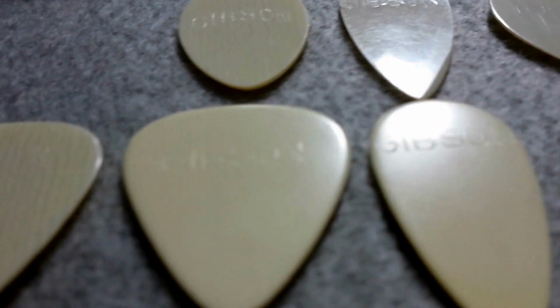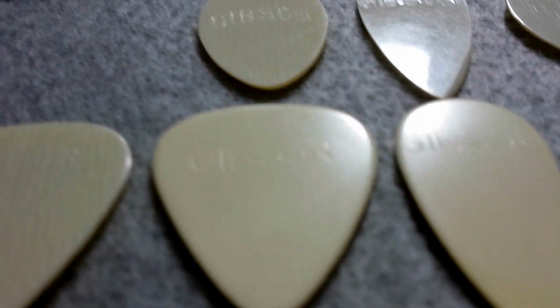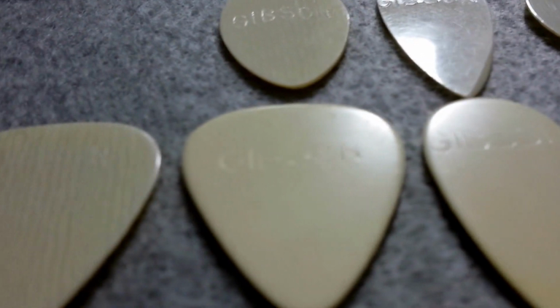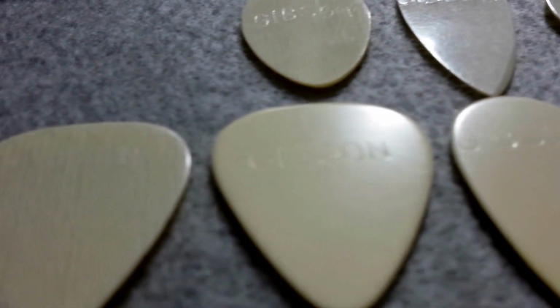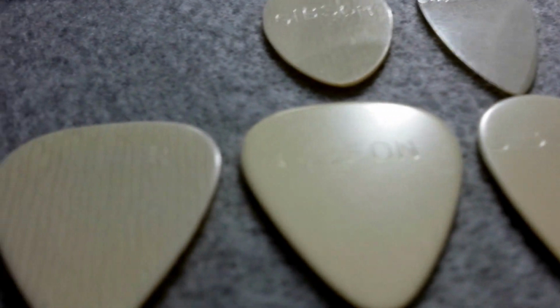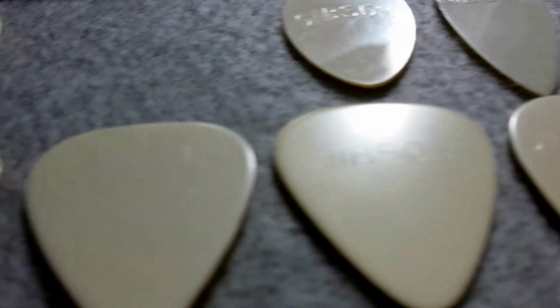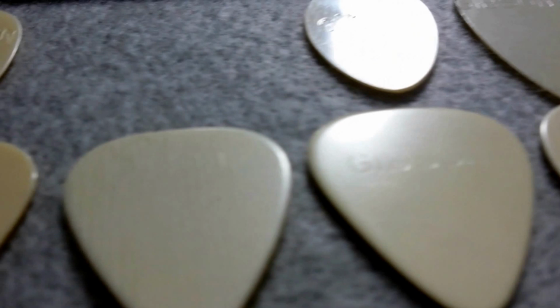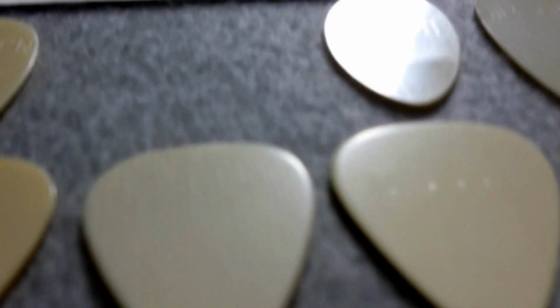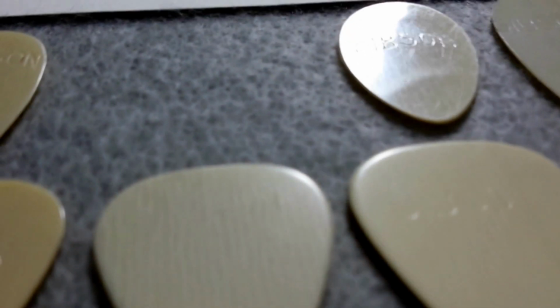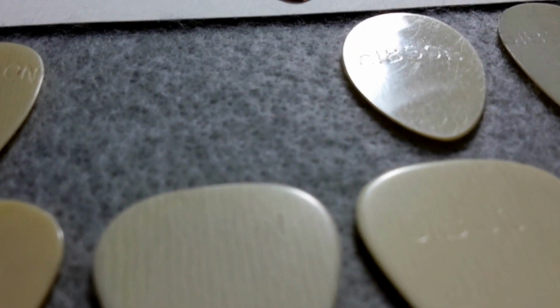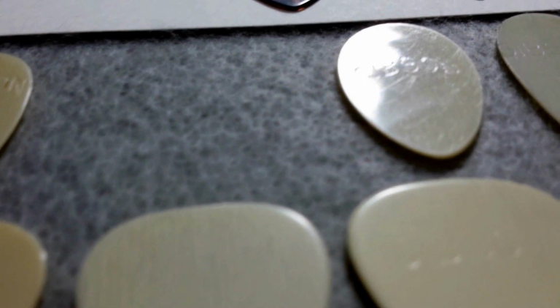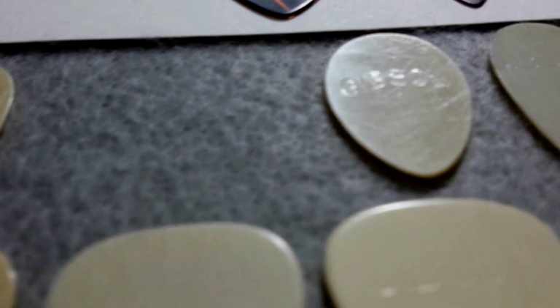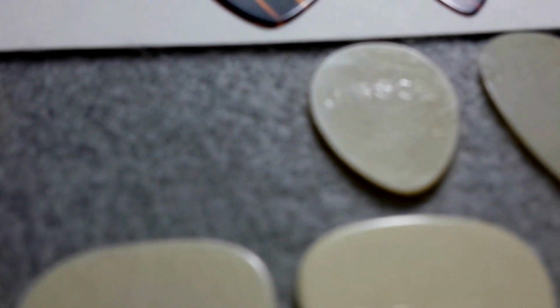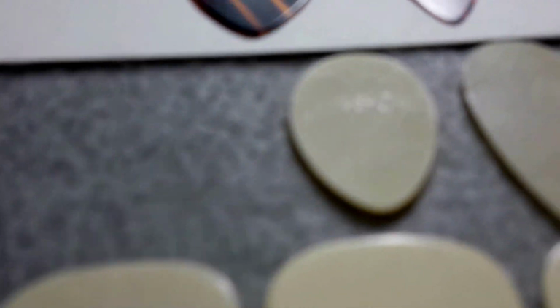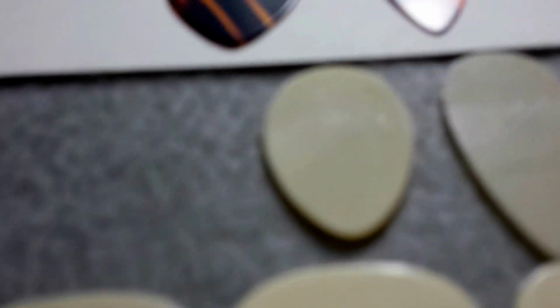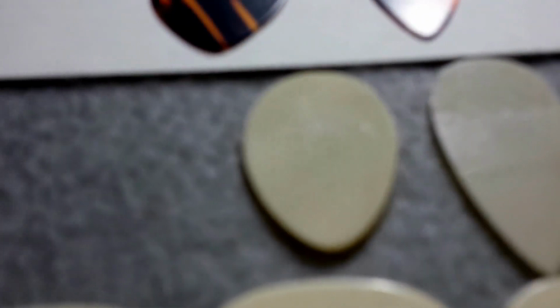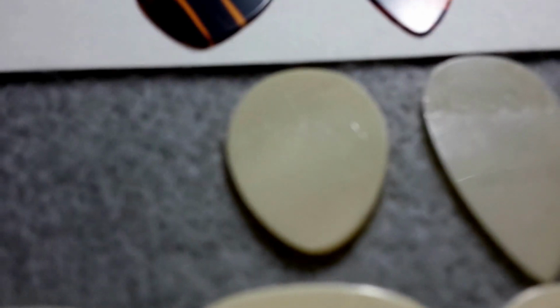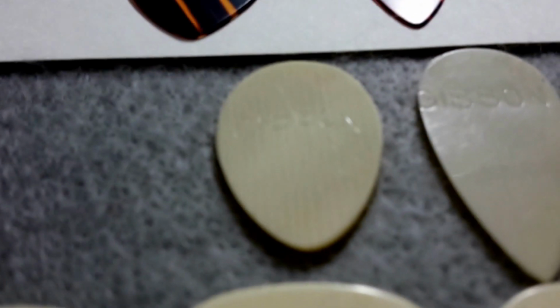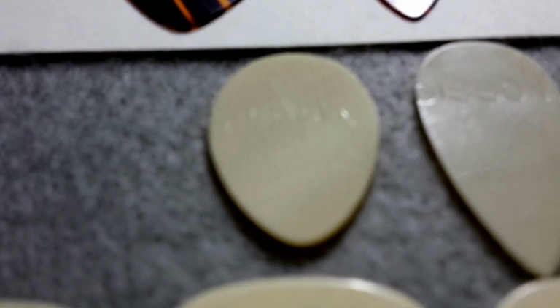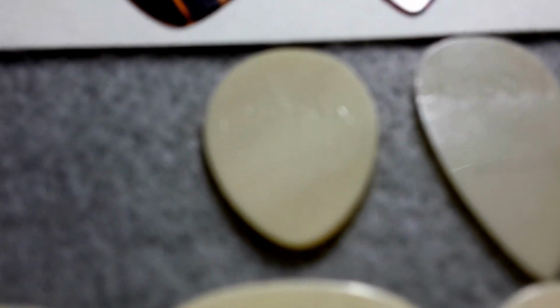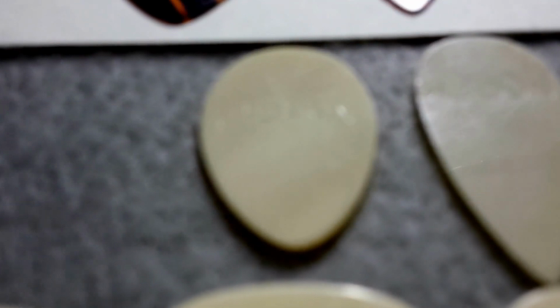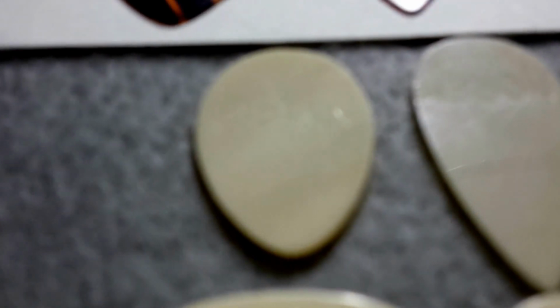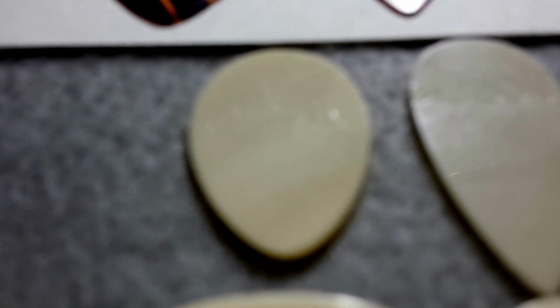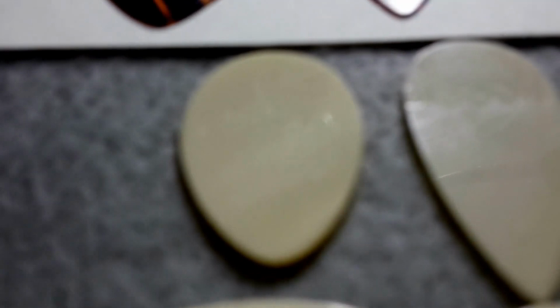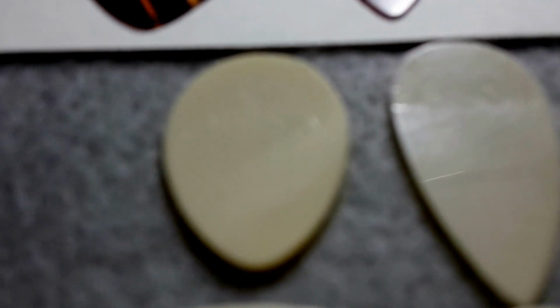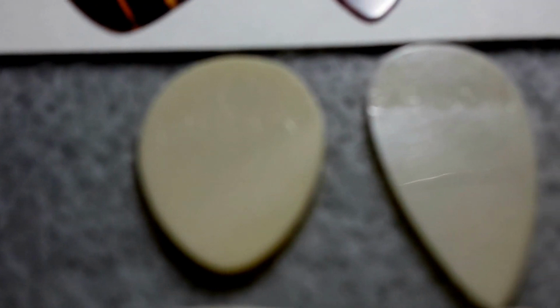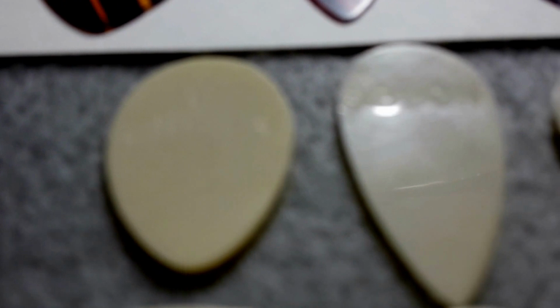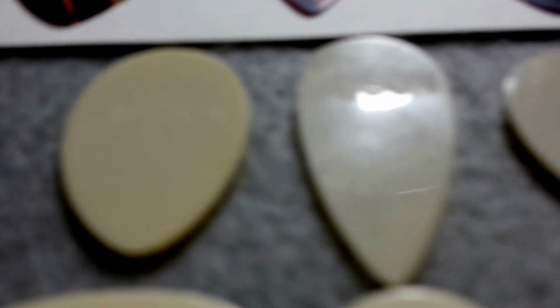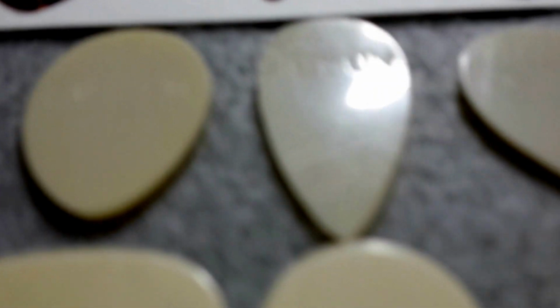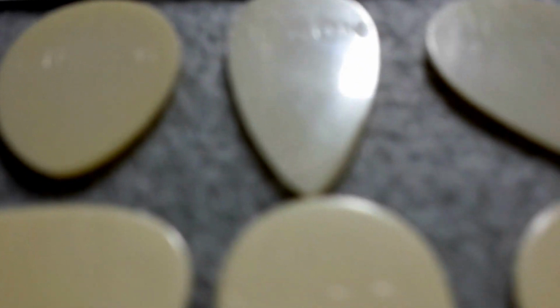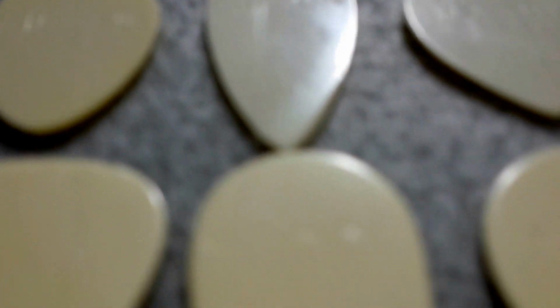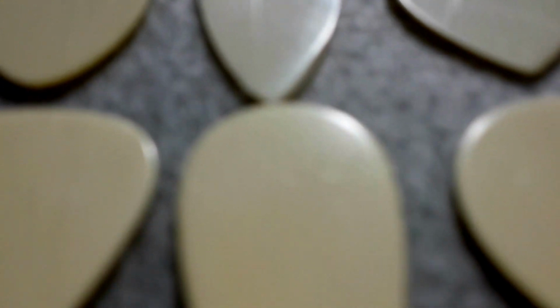This is just to get a good idea what these logos look like. These are imitation green ivory here.